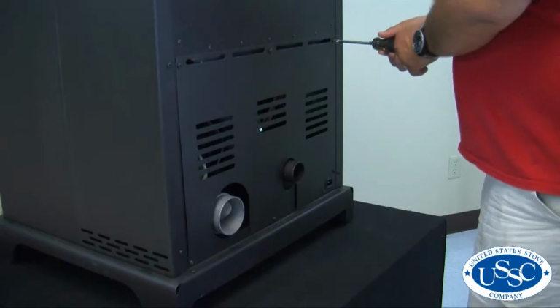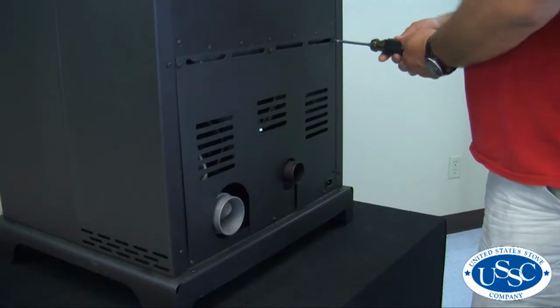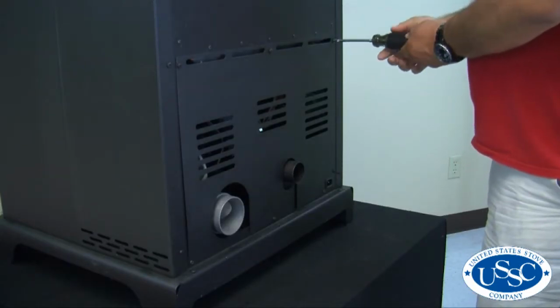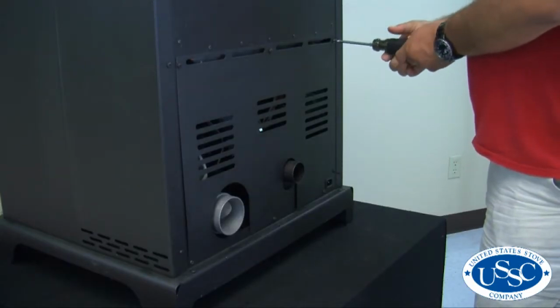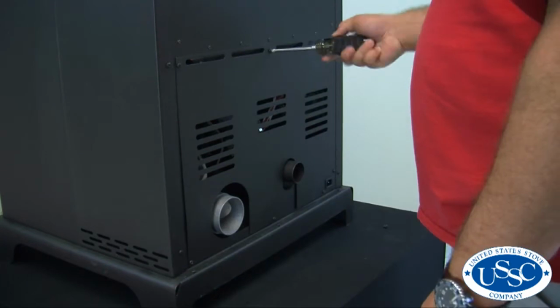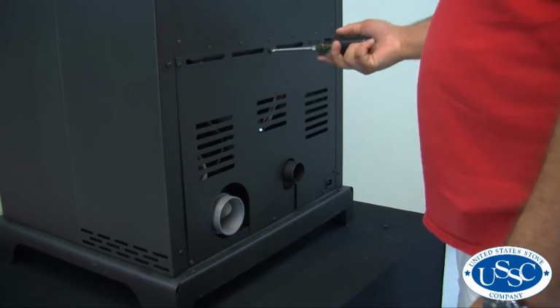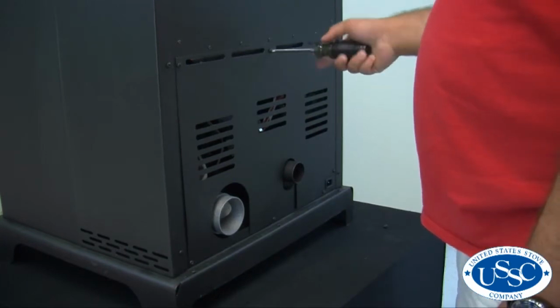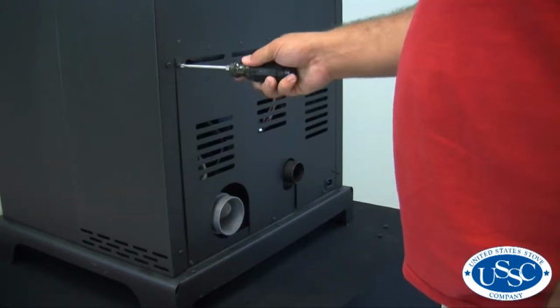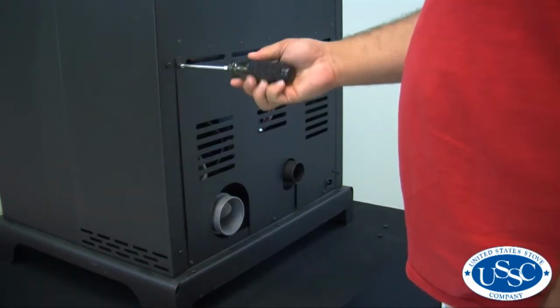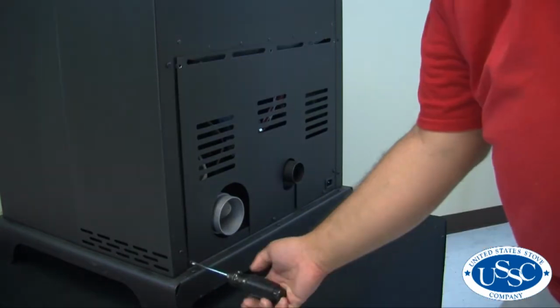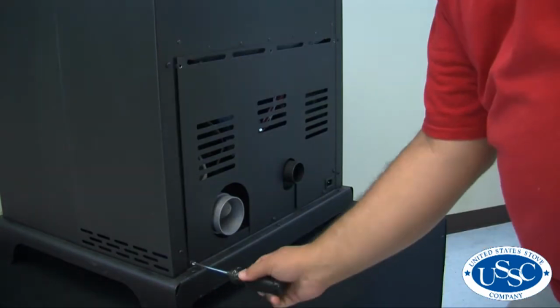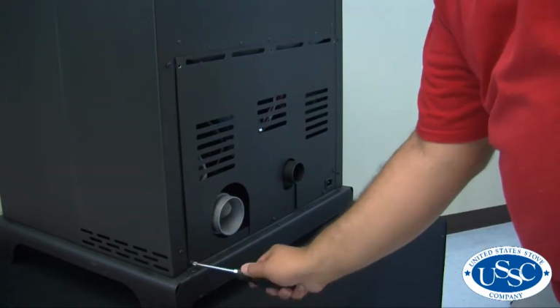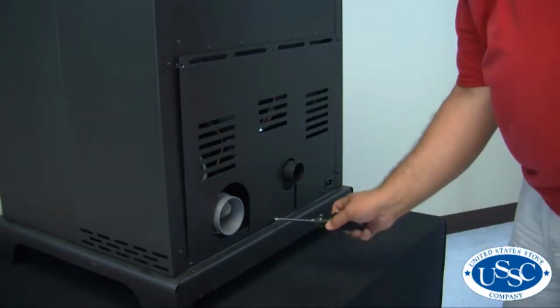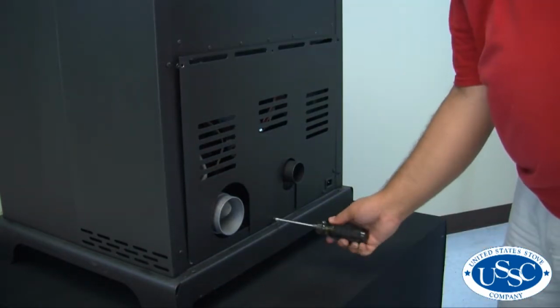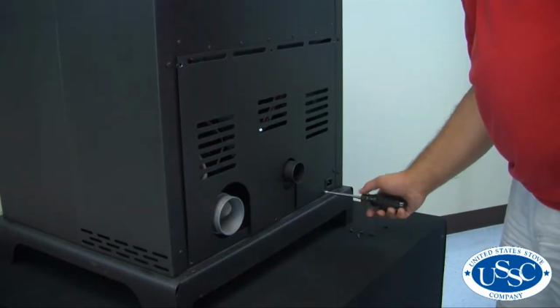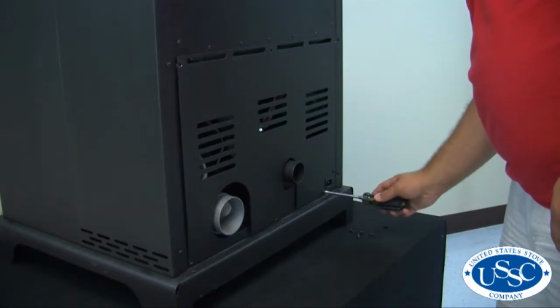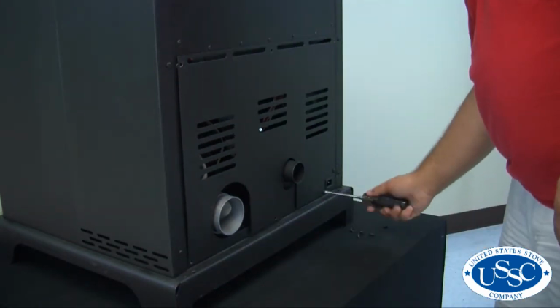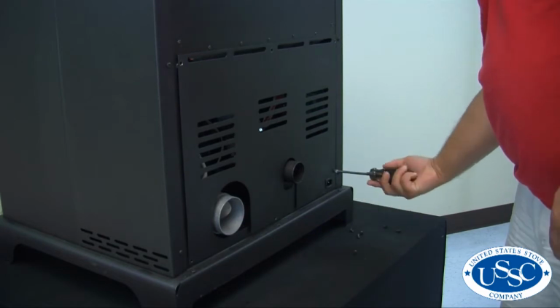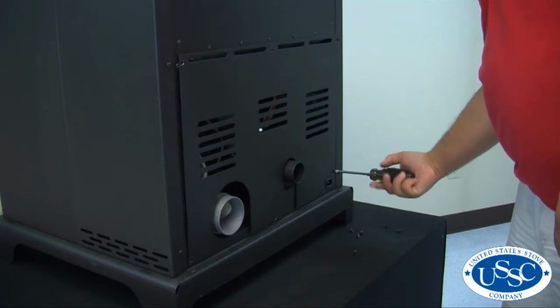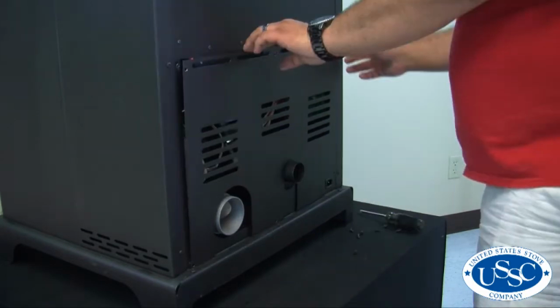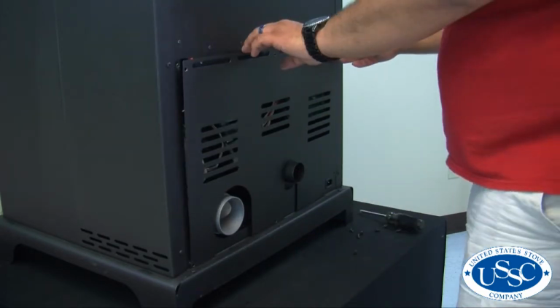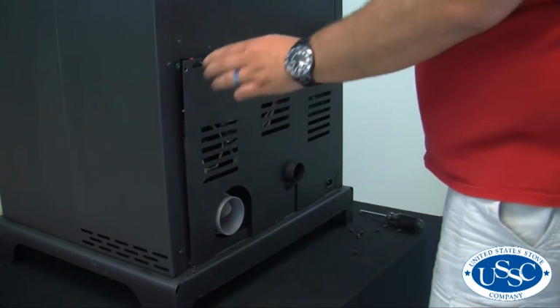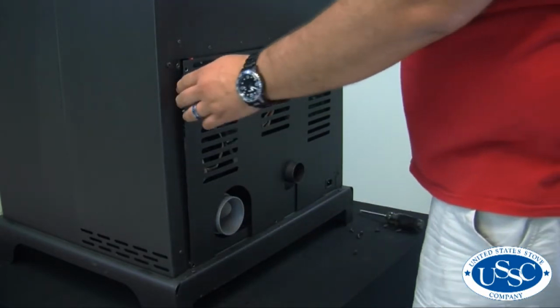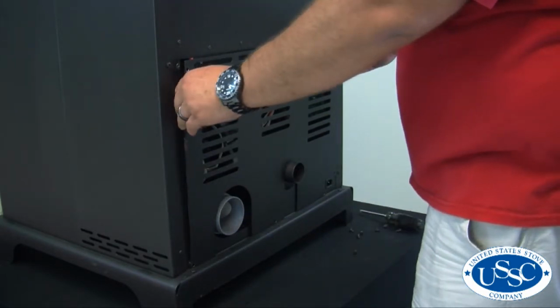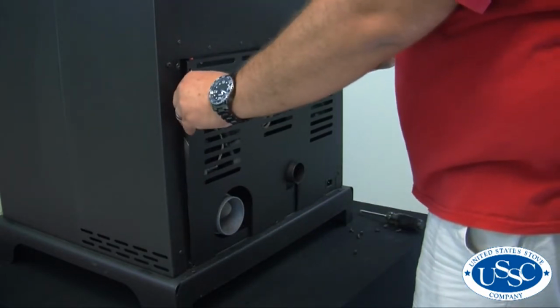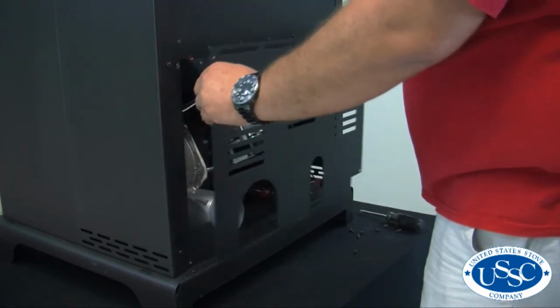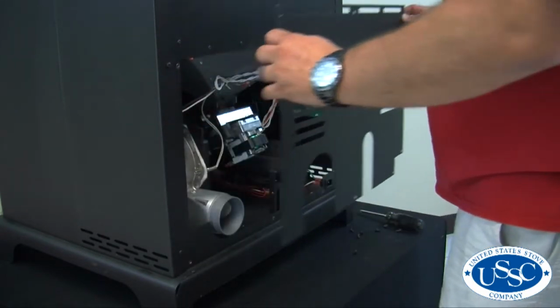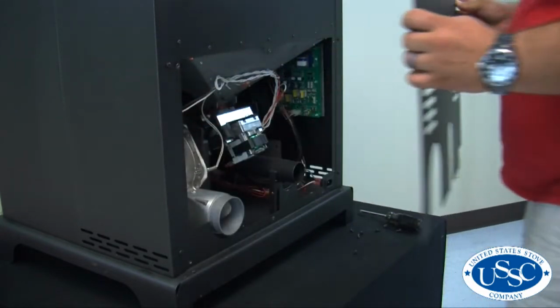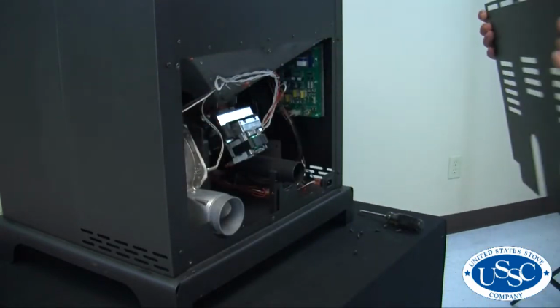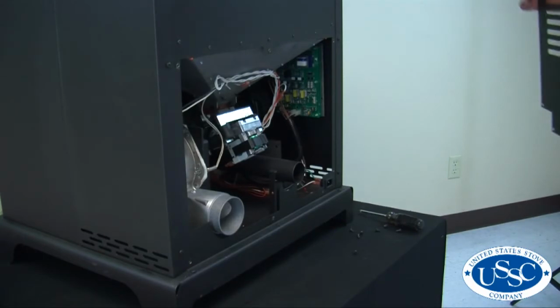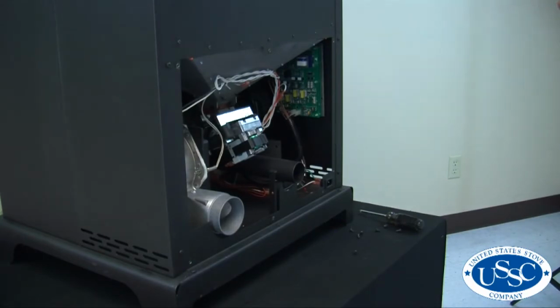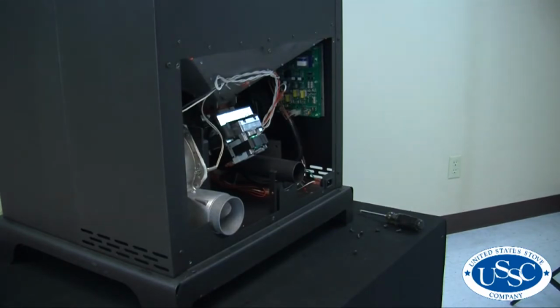Using your number 2 screwdriver, remove the 7 screws securing the rear panel of the stove. Once the screws are removed, the panel can easily be removed and set aside away from your work area.